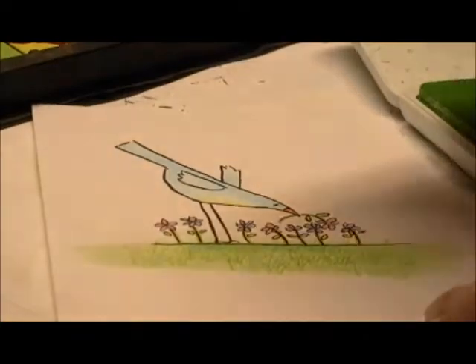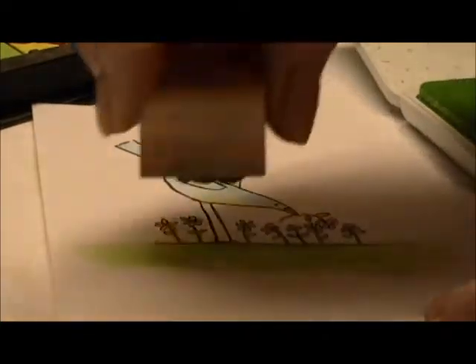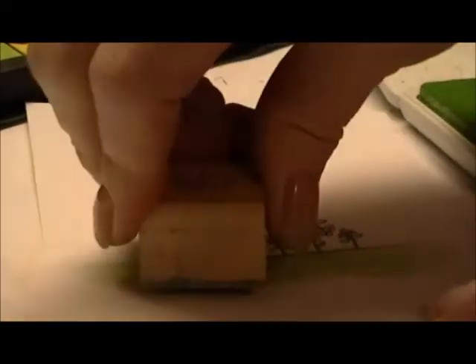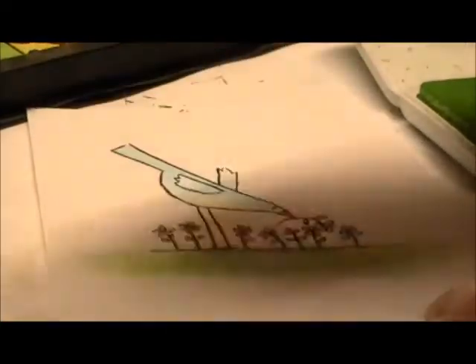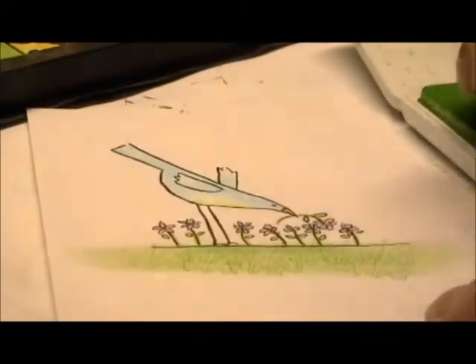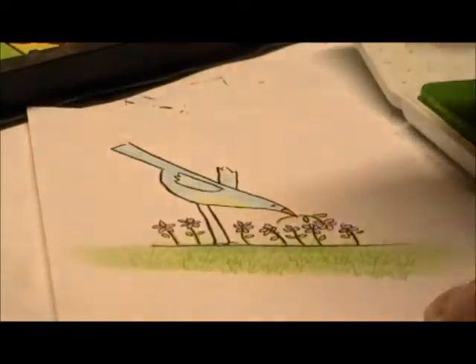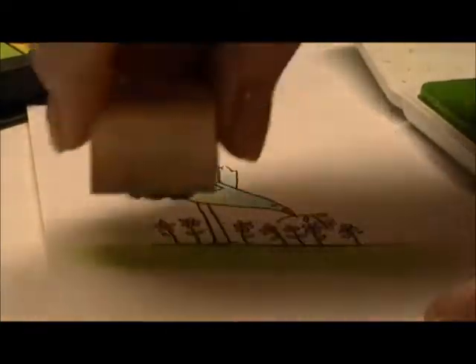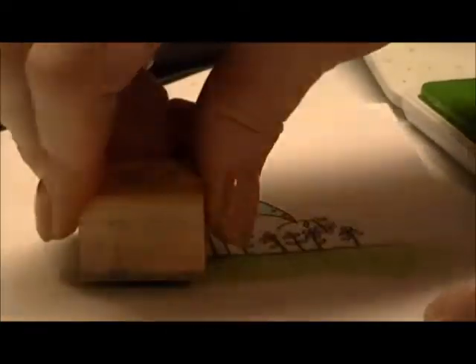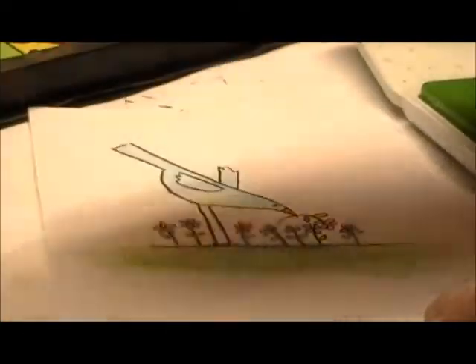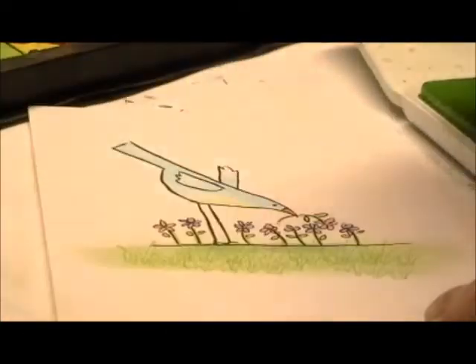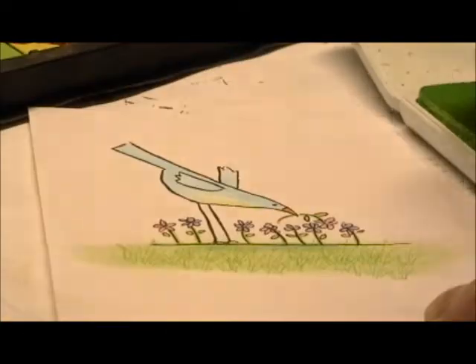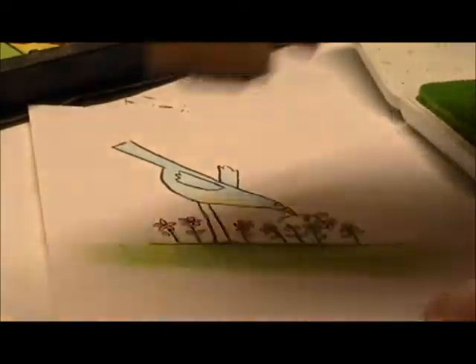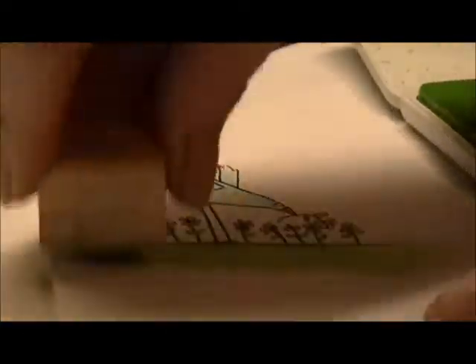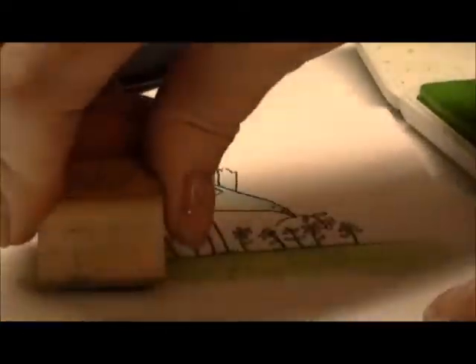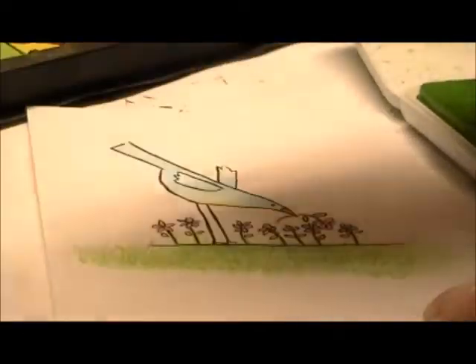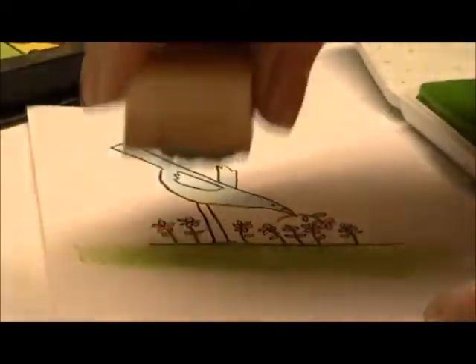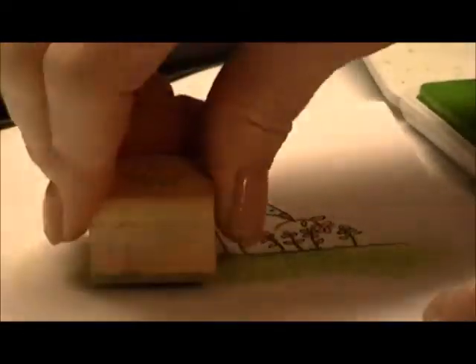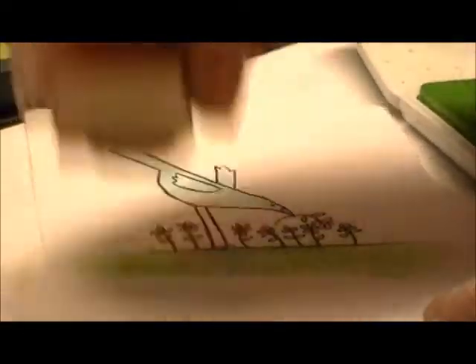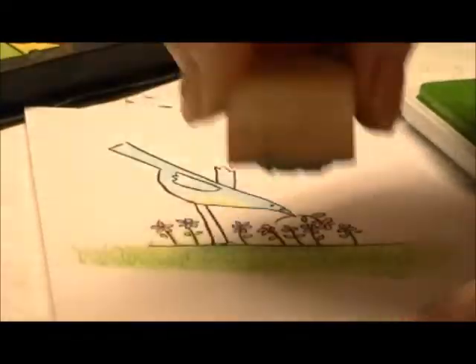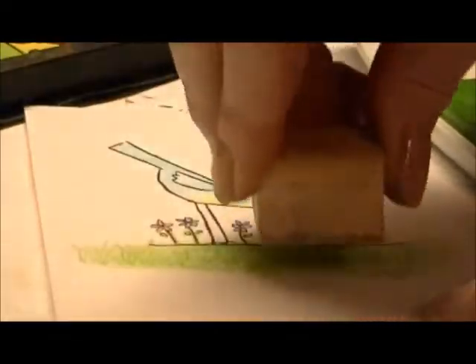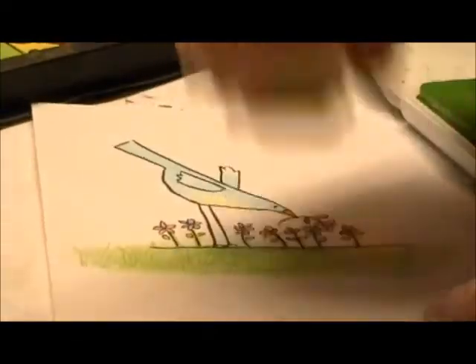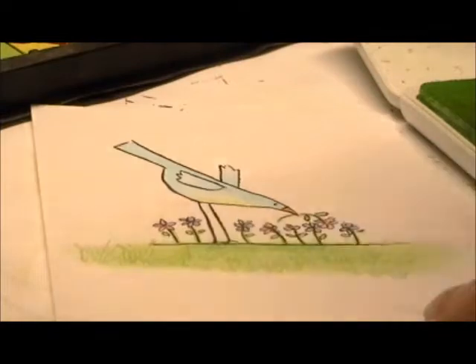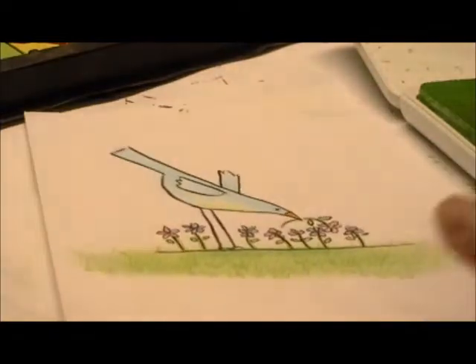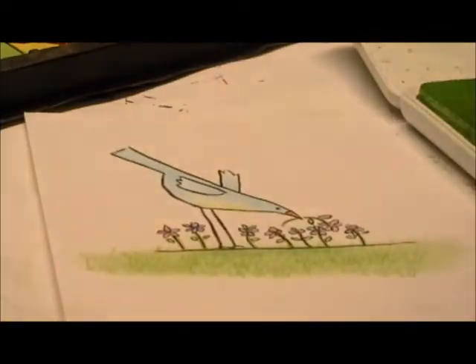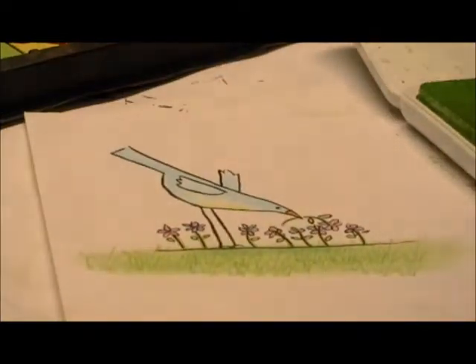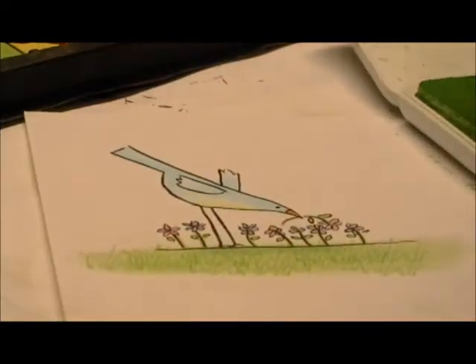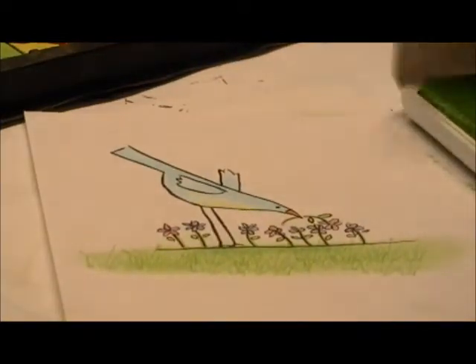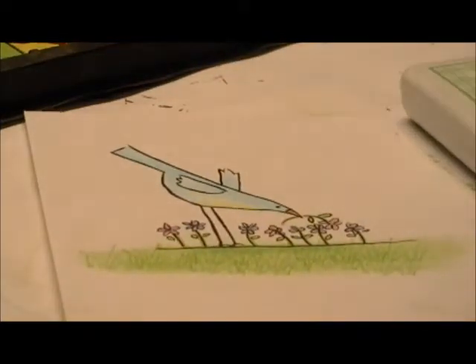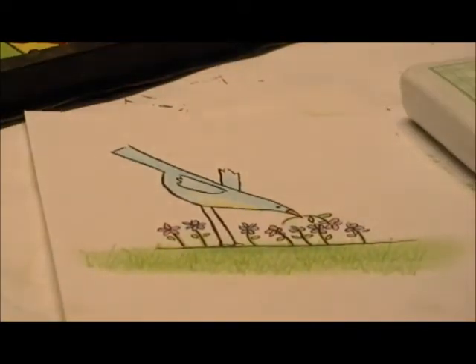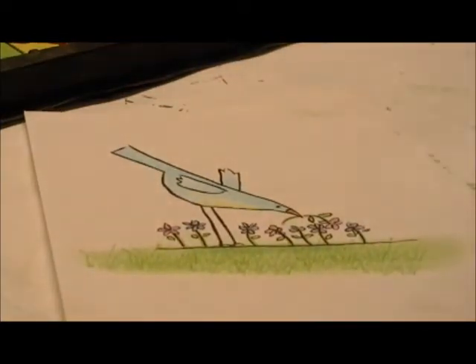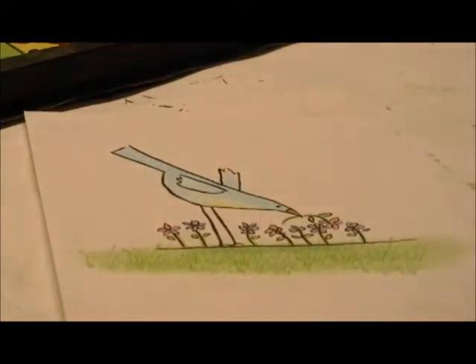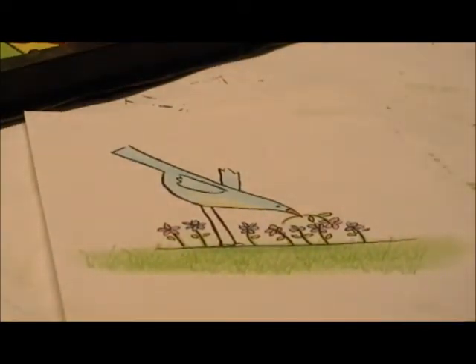This is super easy. You can overlap and you can use different shades of green. And that's it for the grass.